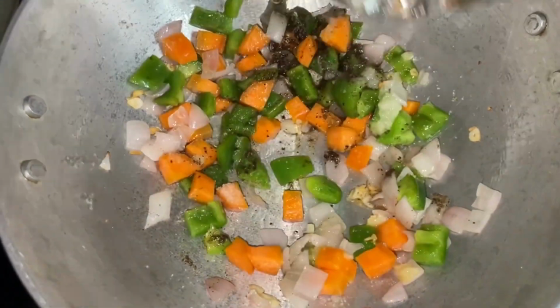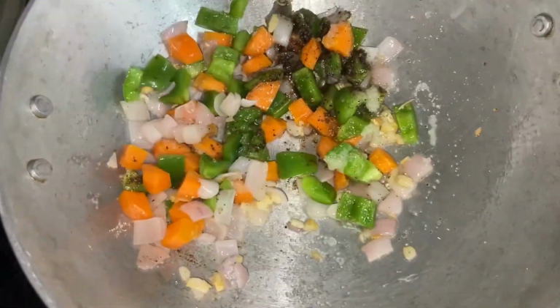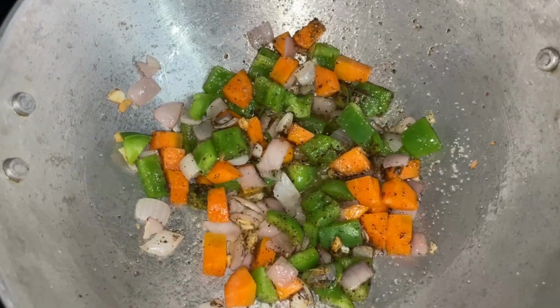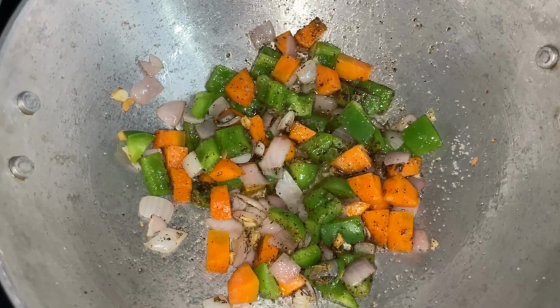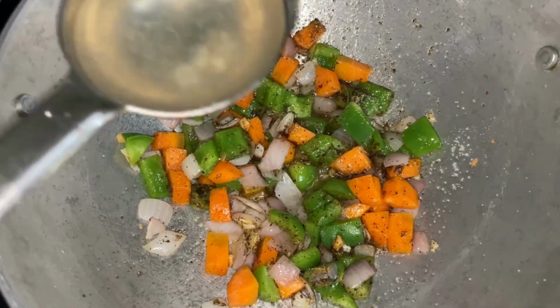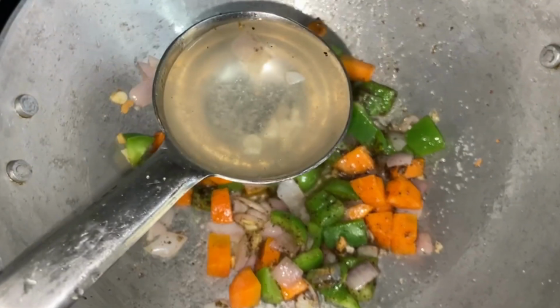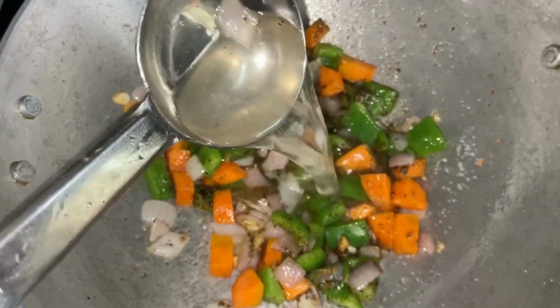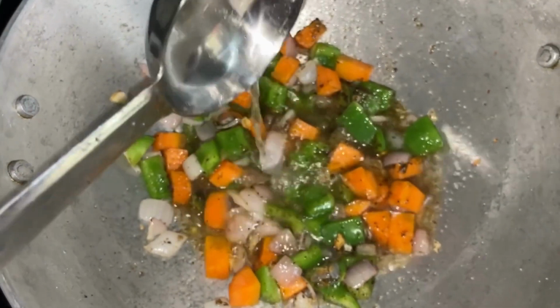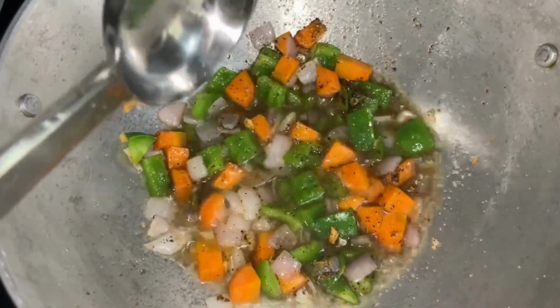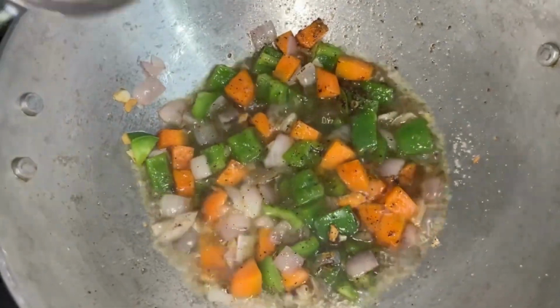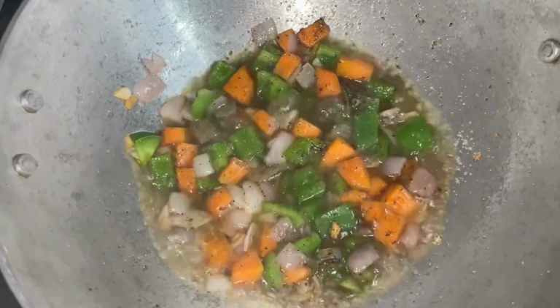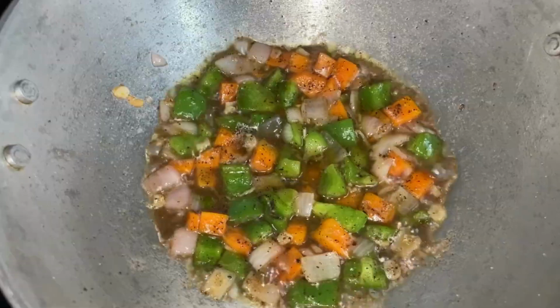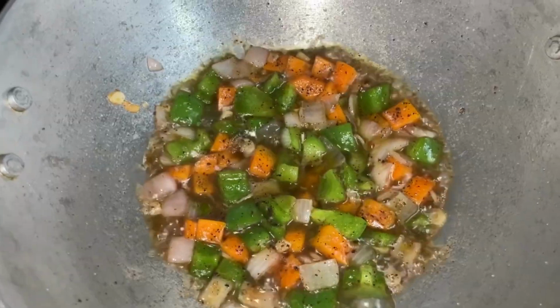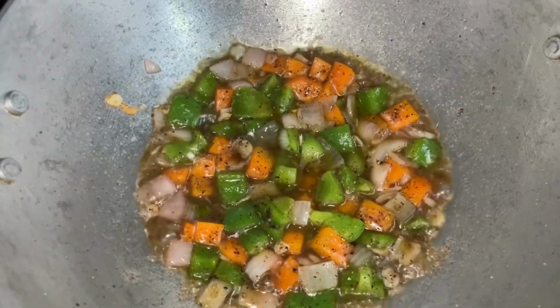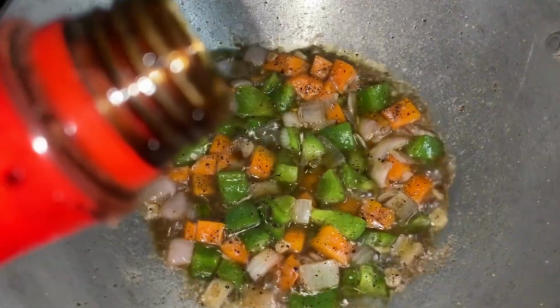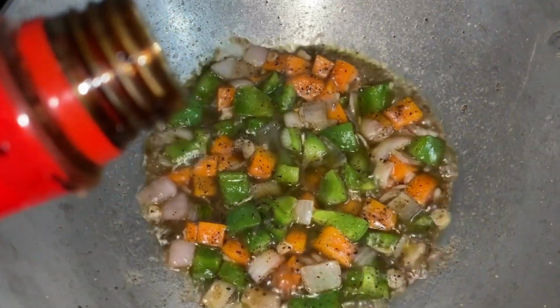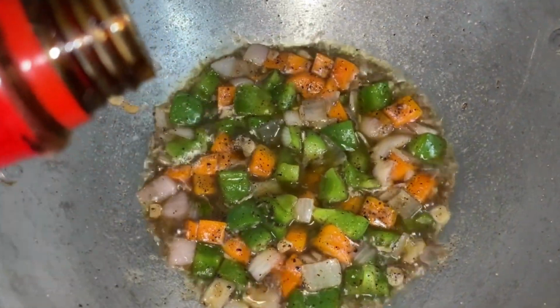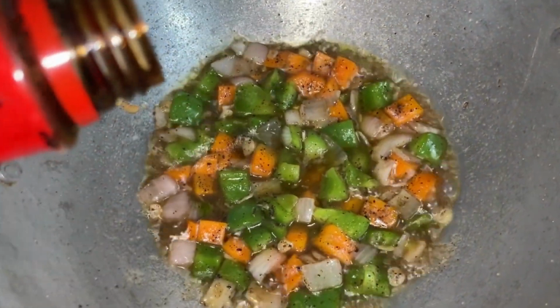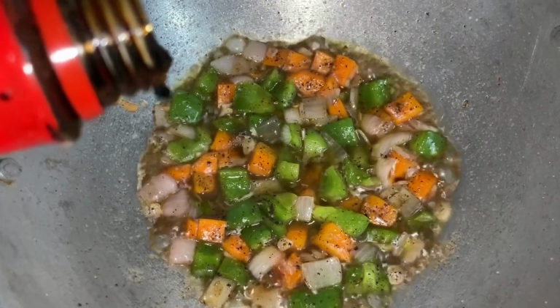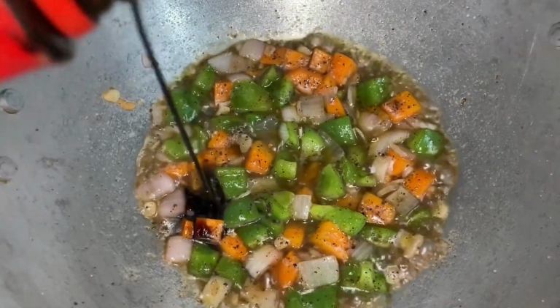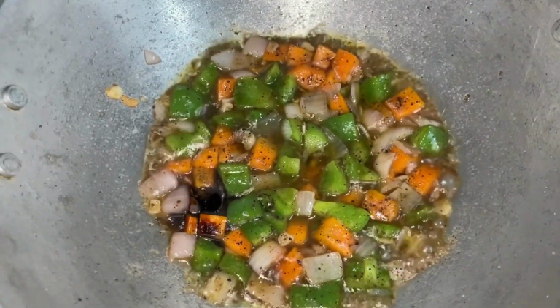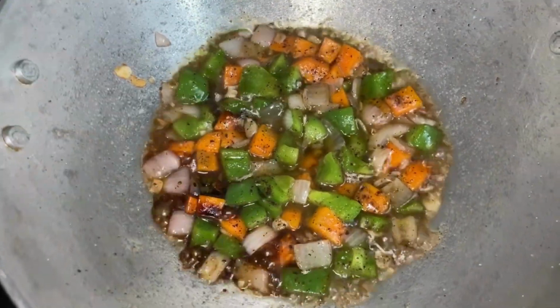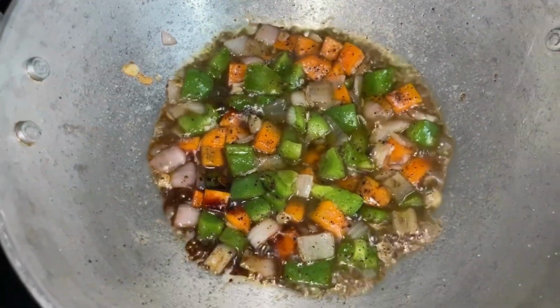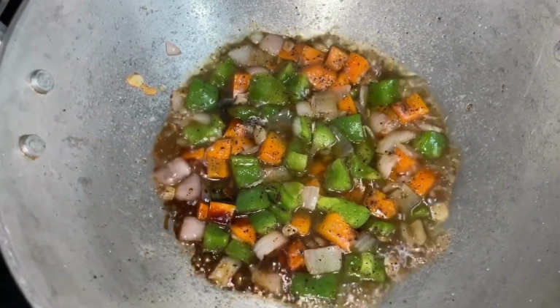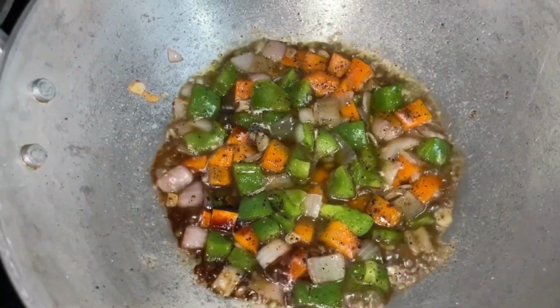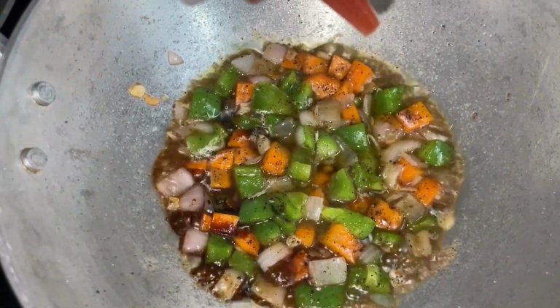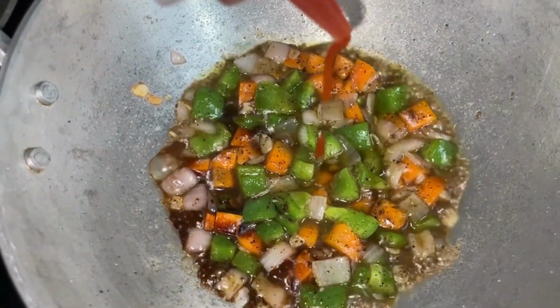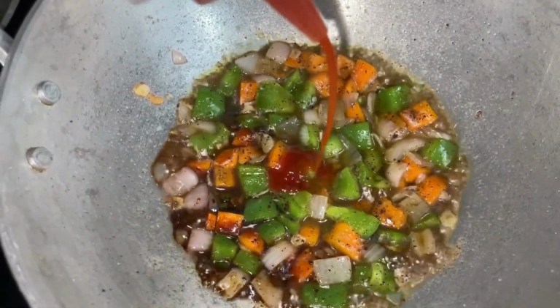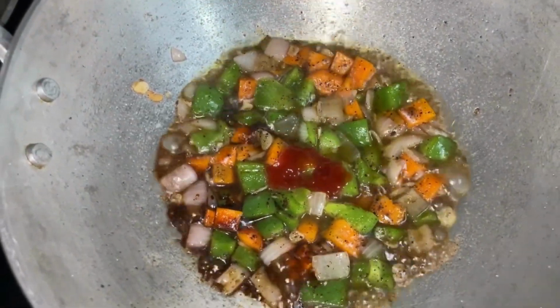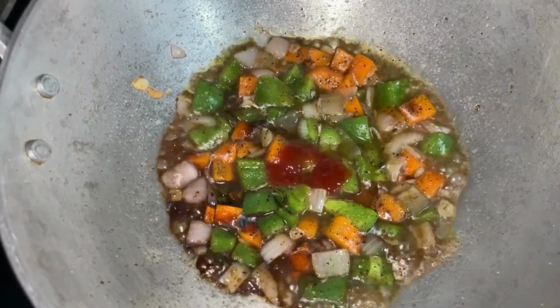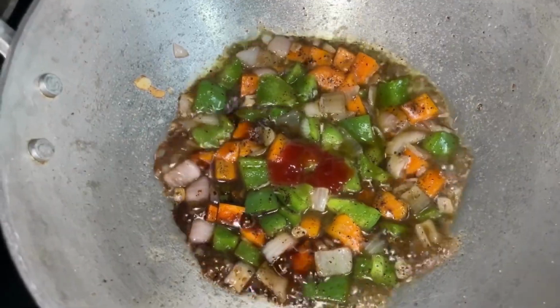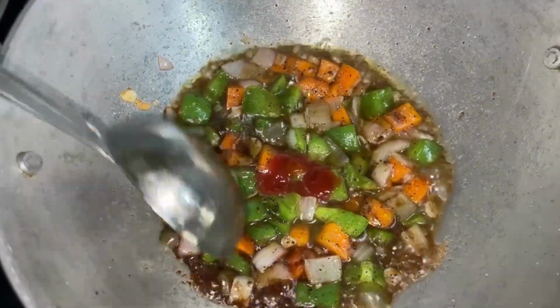Add in some water from boiling the chicken — that is the chicken stock. Now add in the soya and tomato sauce. Once all the veggies are well combined with the spices and sauces, add in the shredded chicken.